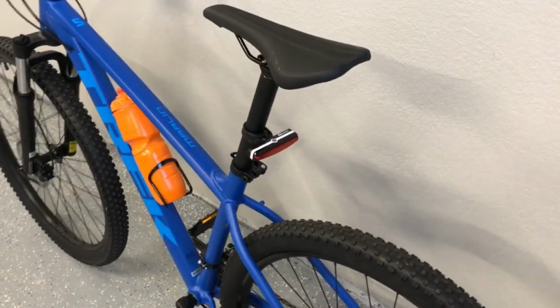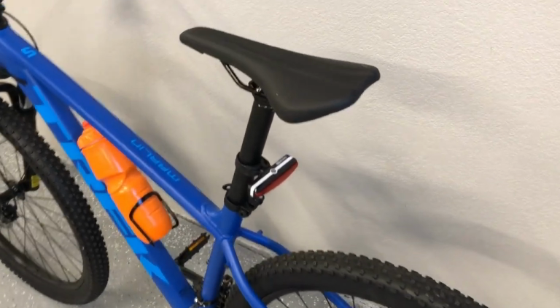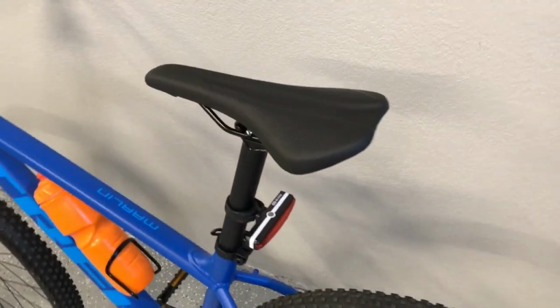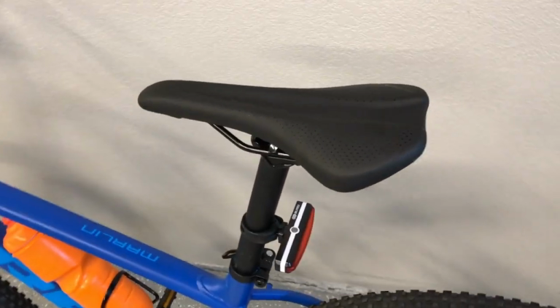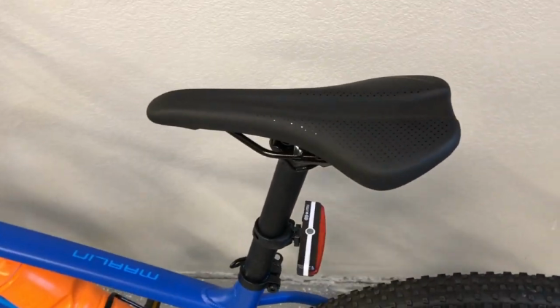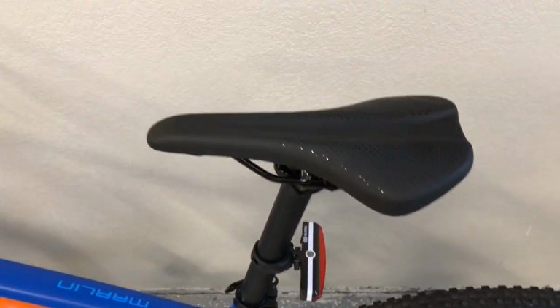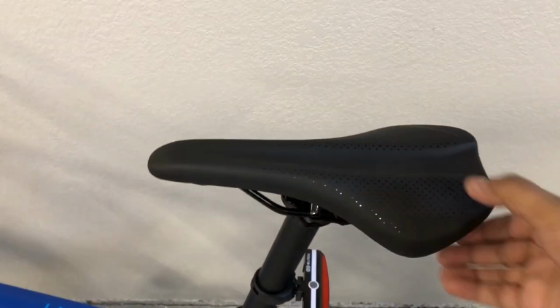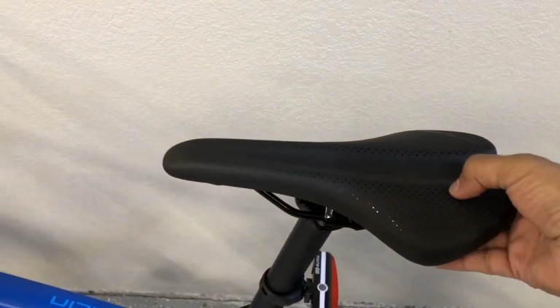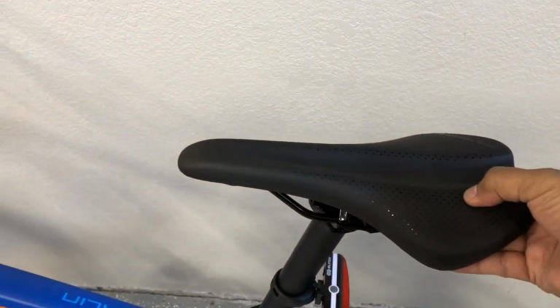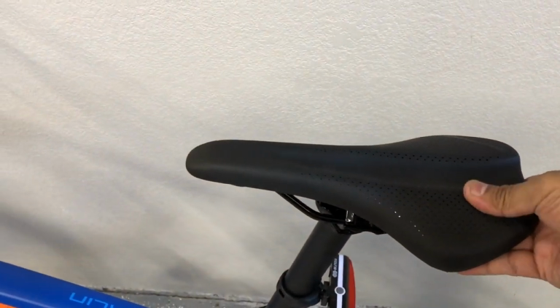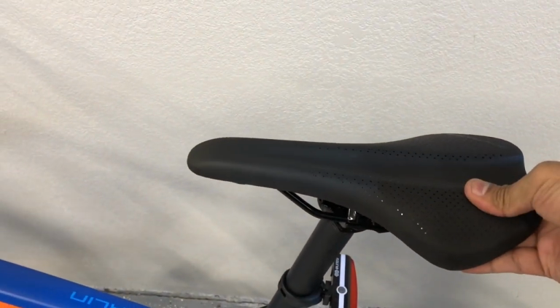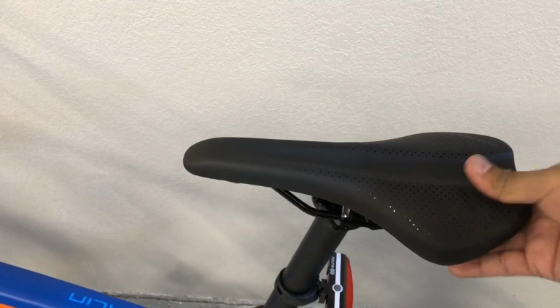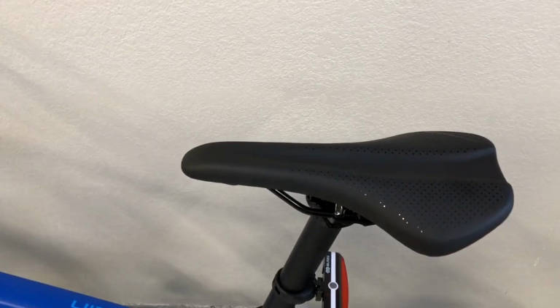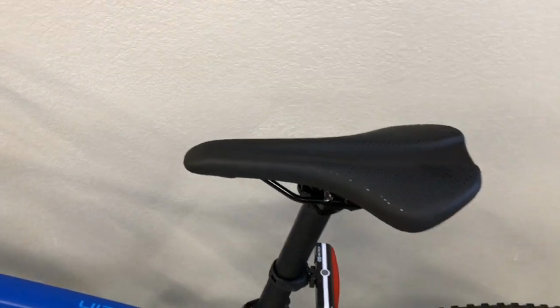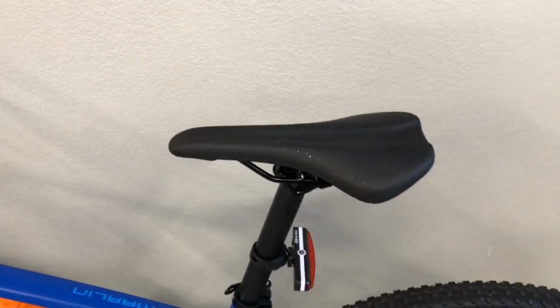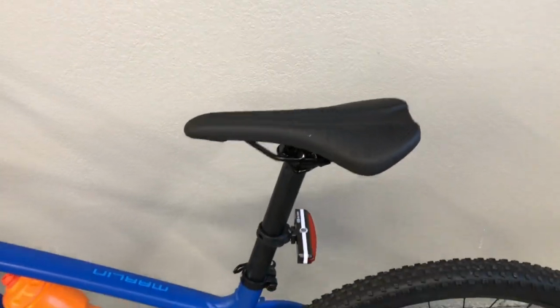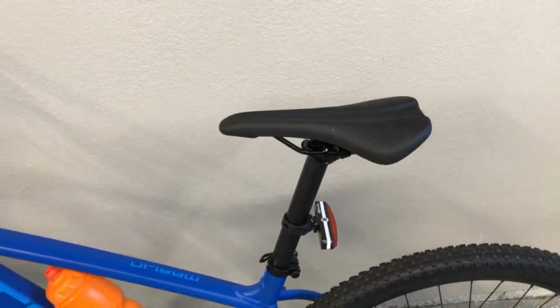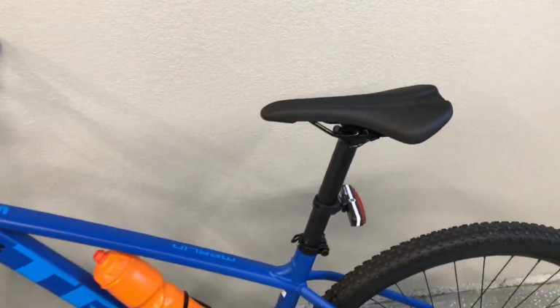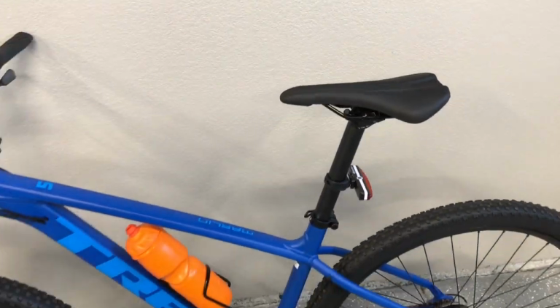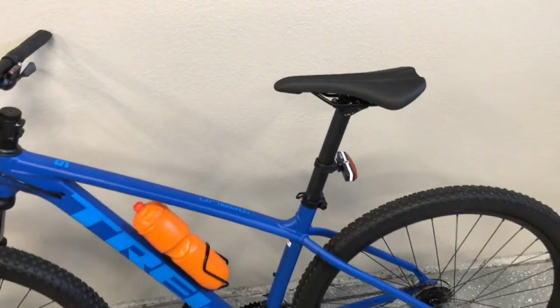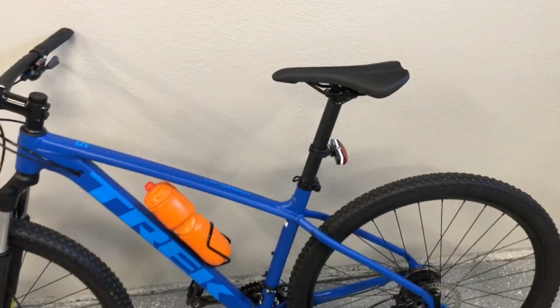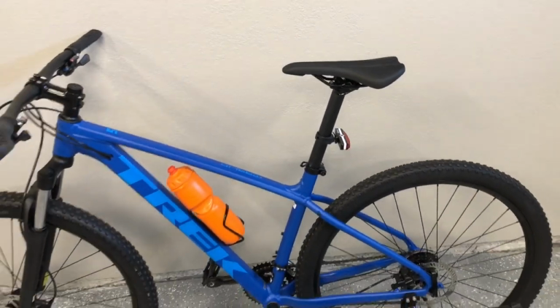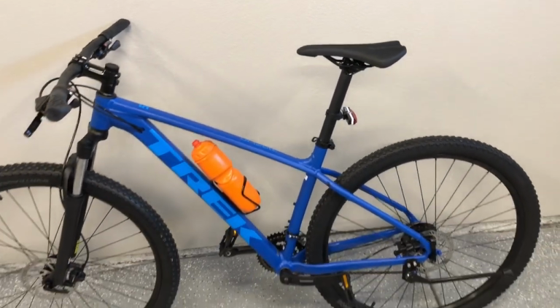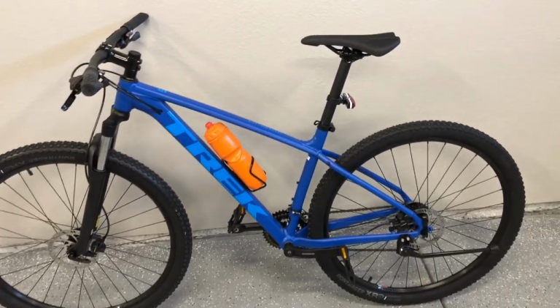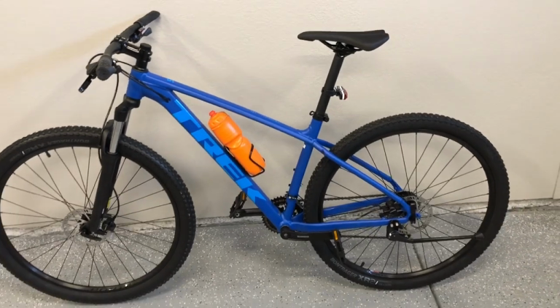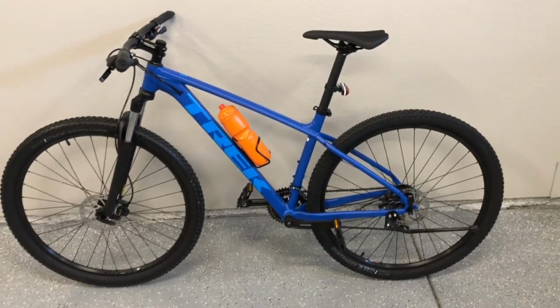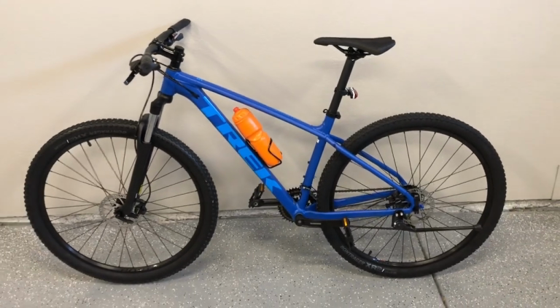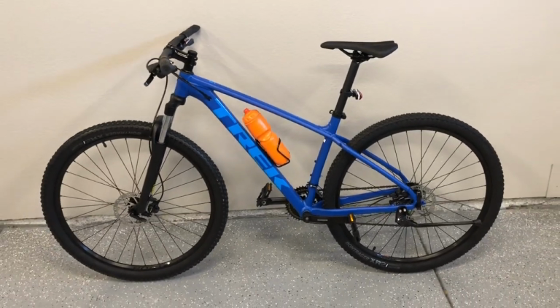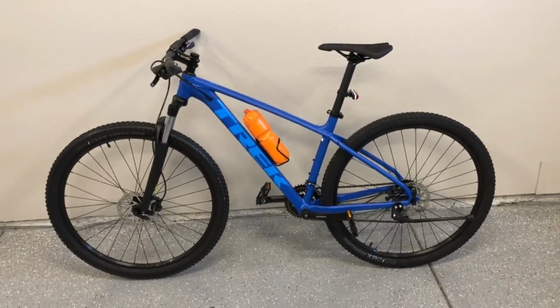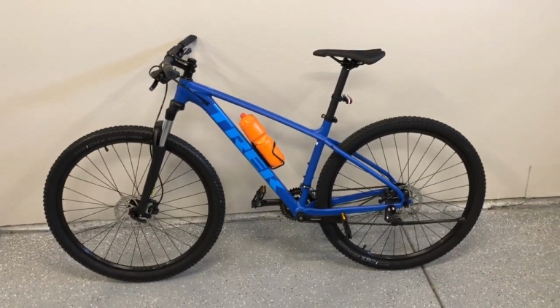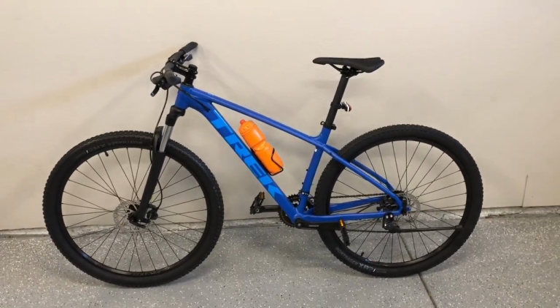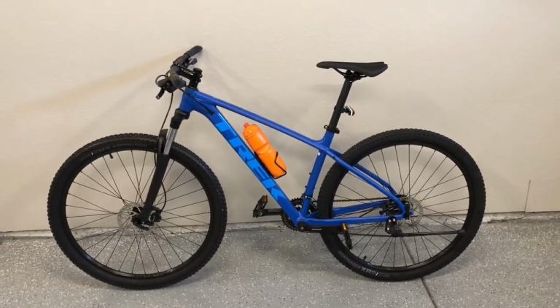Take a close-up of the seat here — pretty cushy. Again, most of everything is stock on the bike. So what I'll do now is go ahead and turn around to the other side.